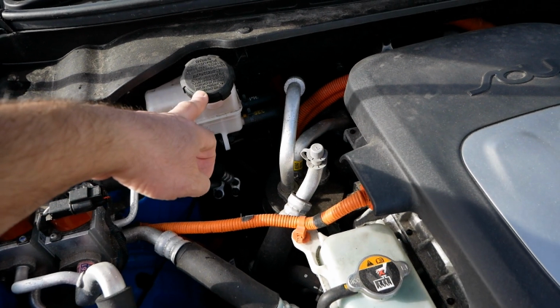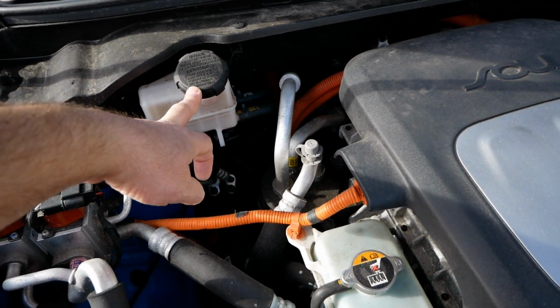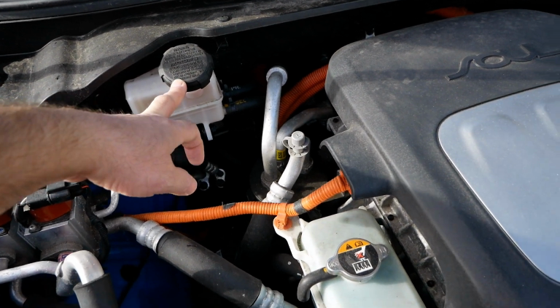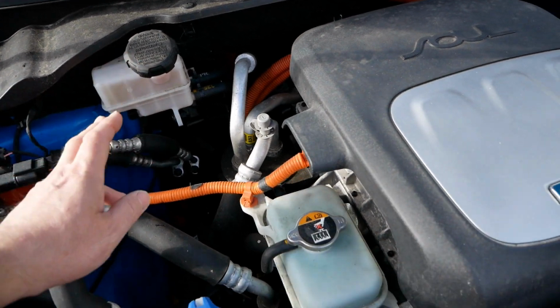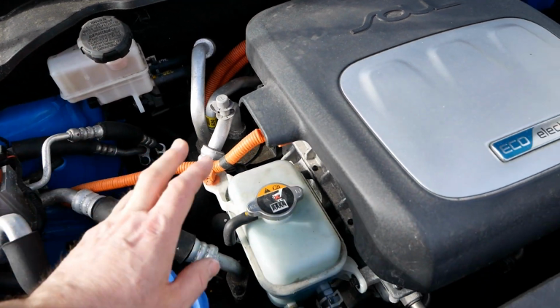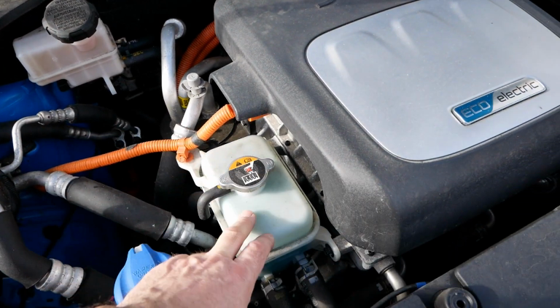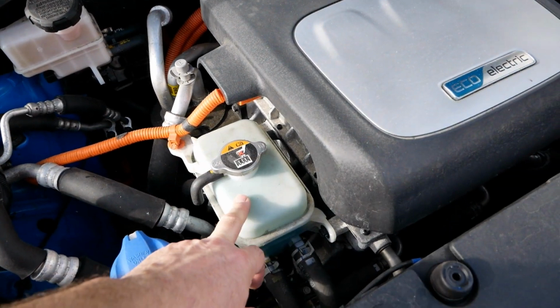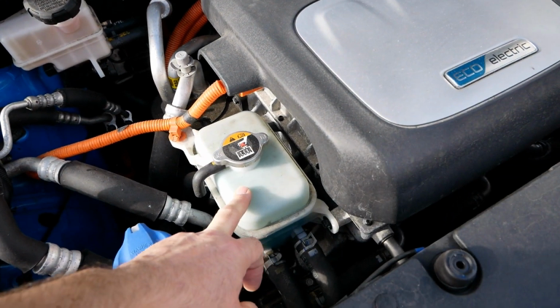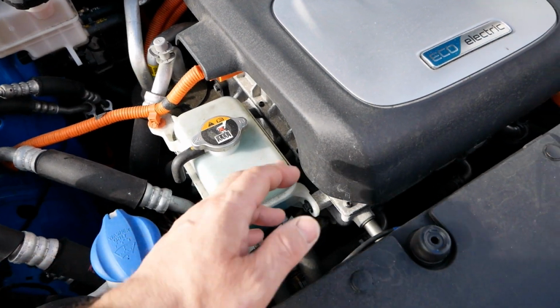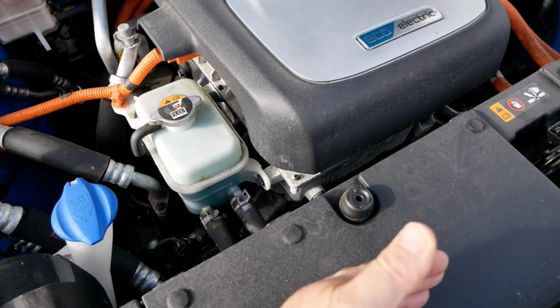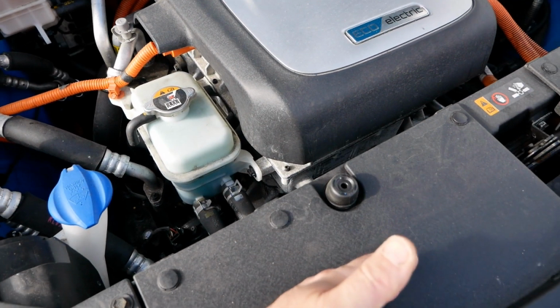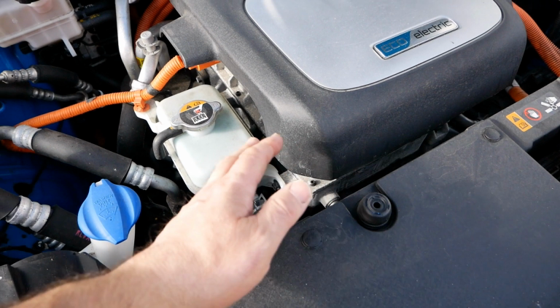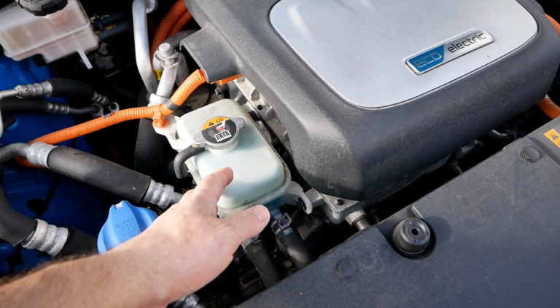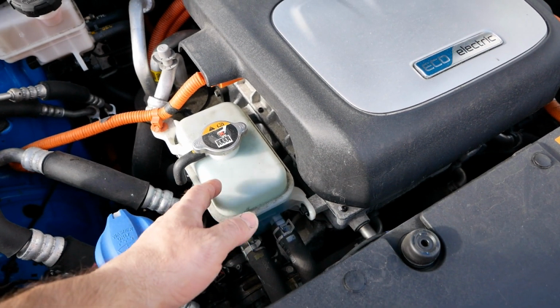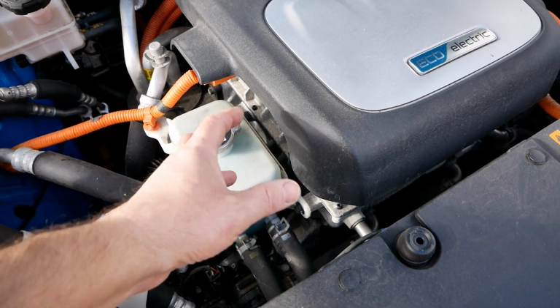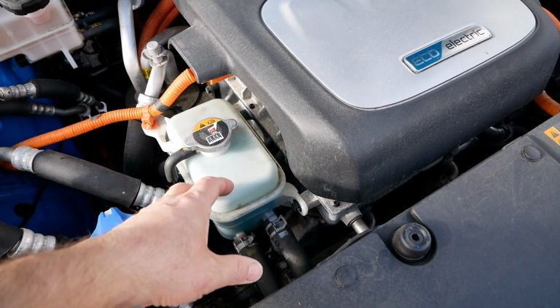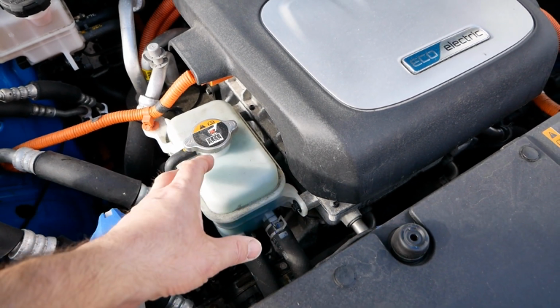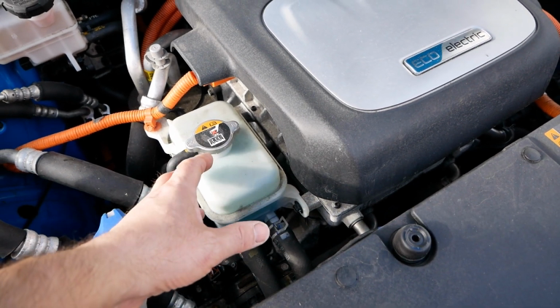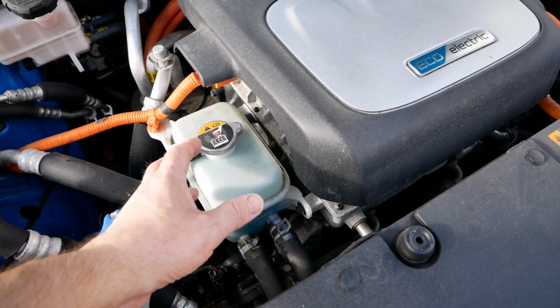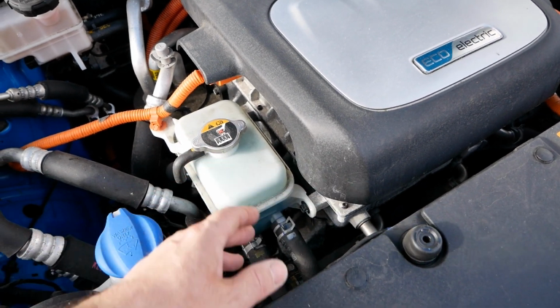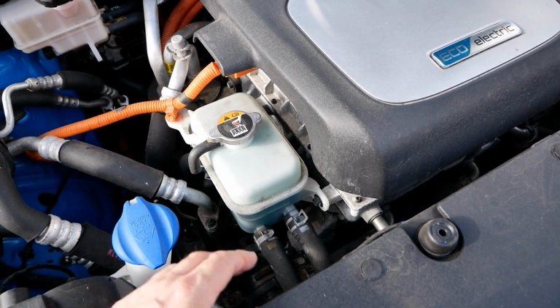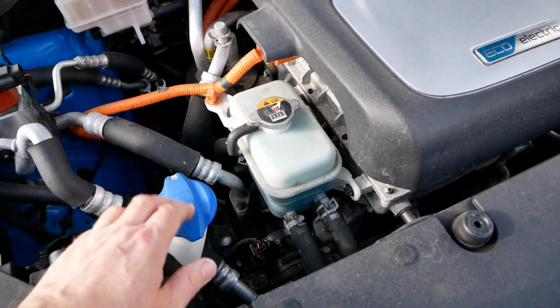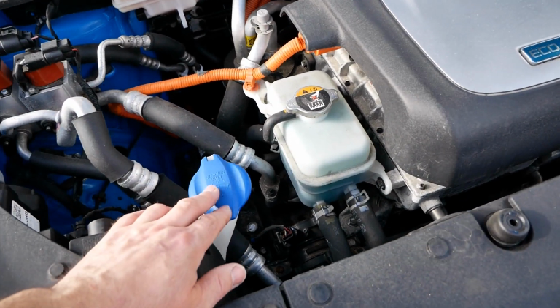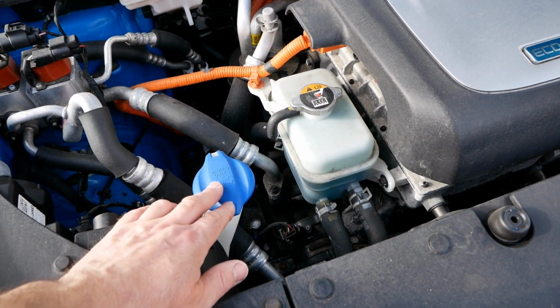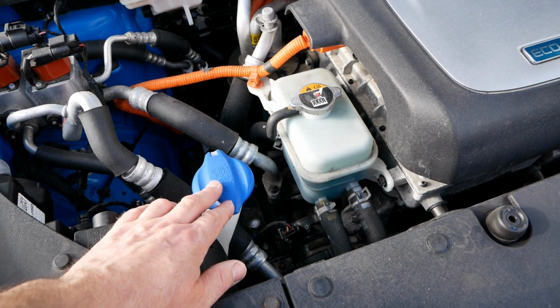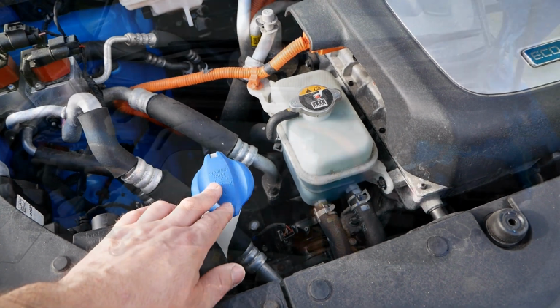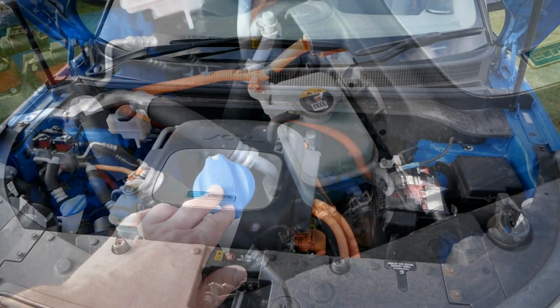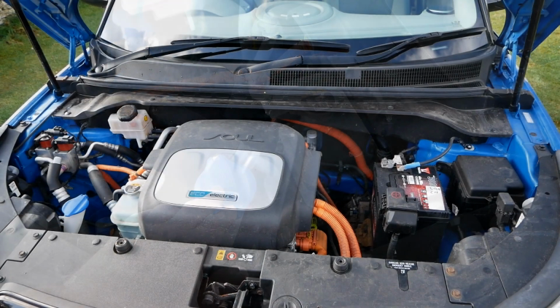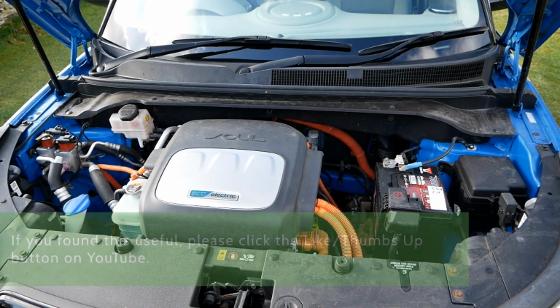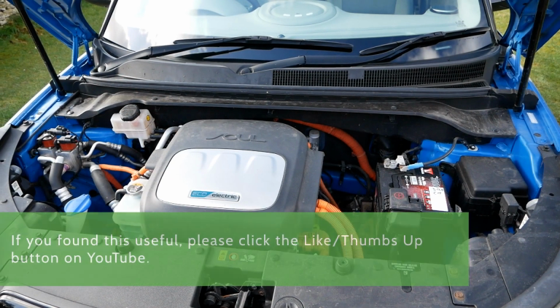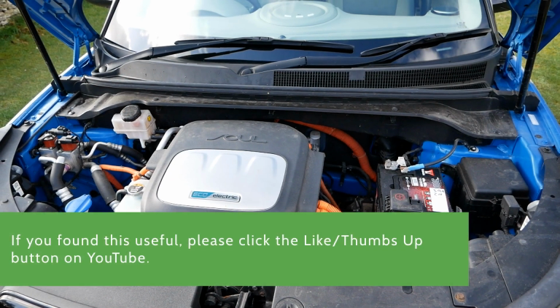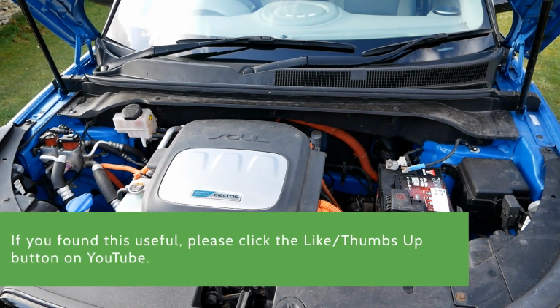All the rest is pretty standard car components really. We've got your brake fluid, this is coolant — we've got a radiator at the front and this pumps coolant around the electric motor to keep it cool — and this is your windscreen washer fluid.